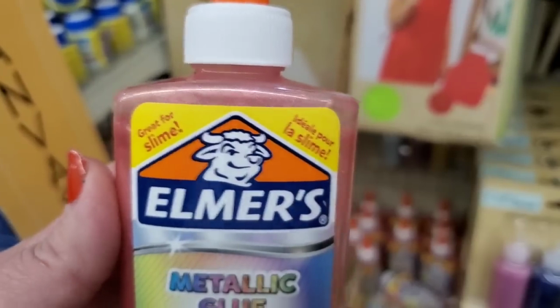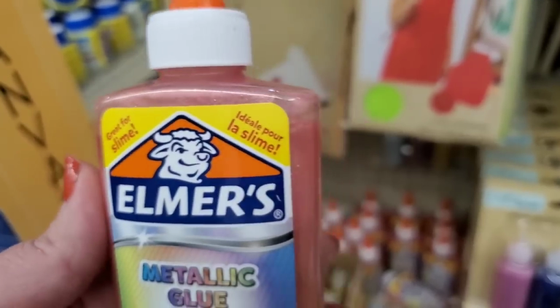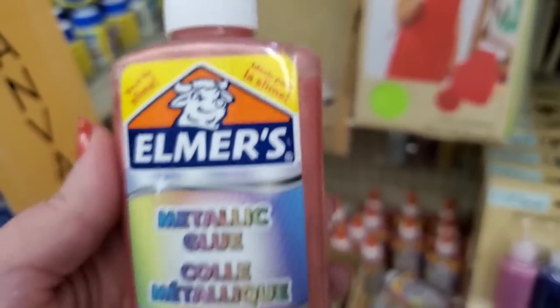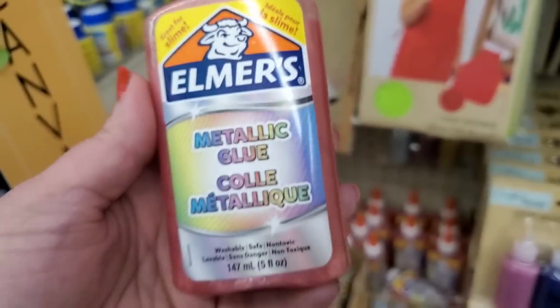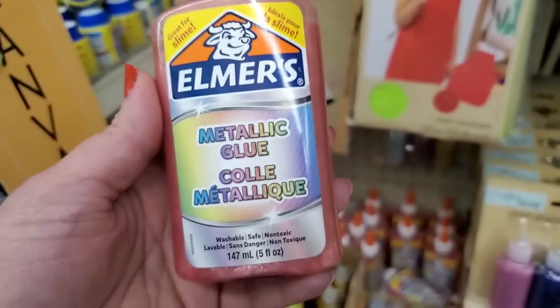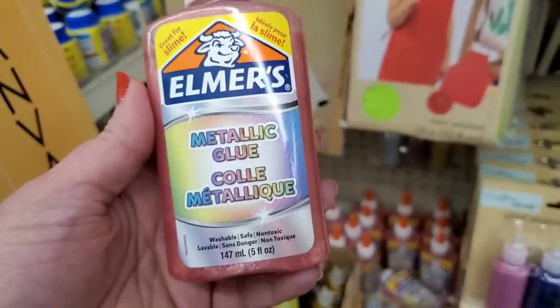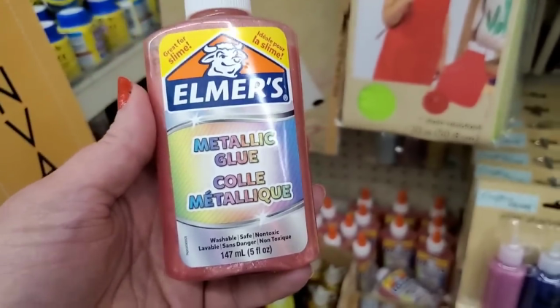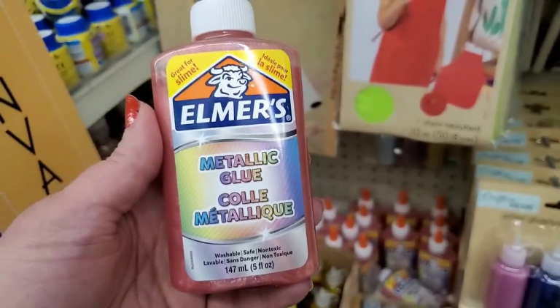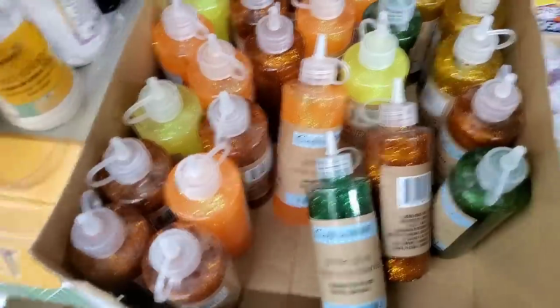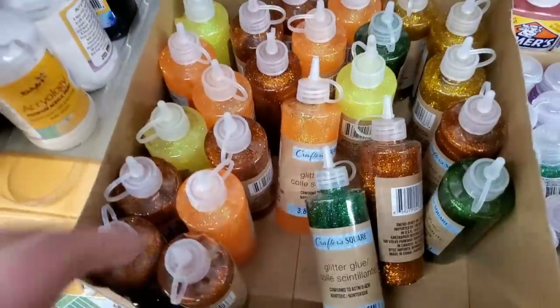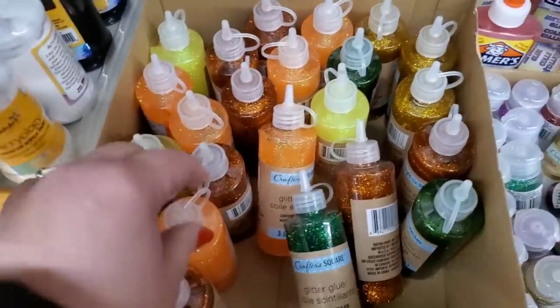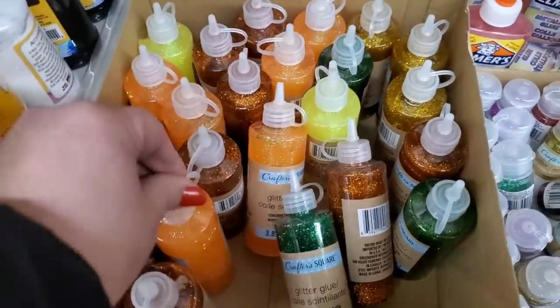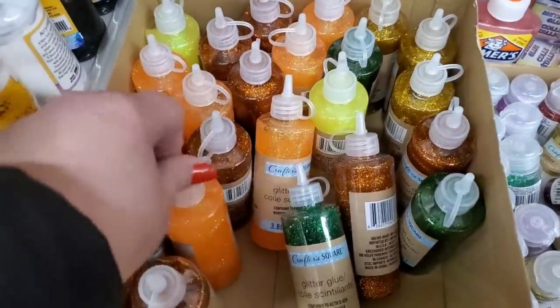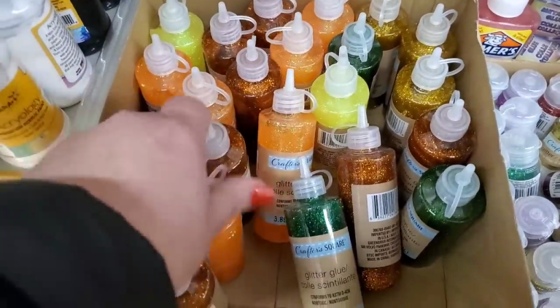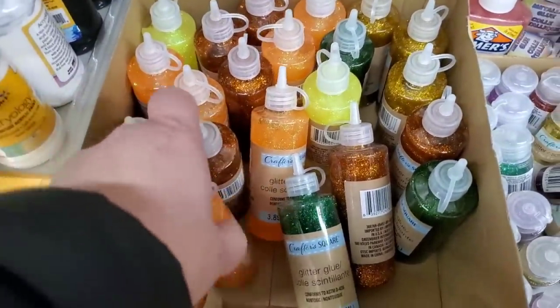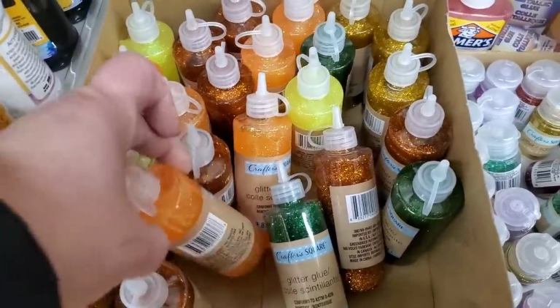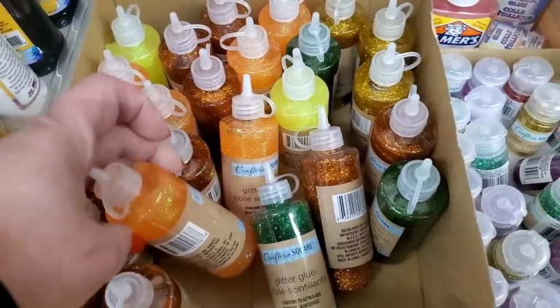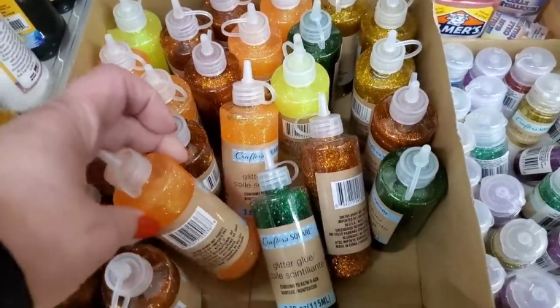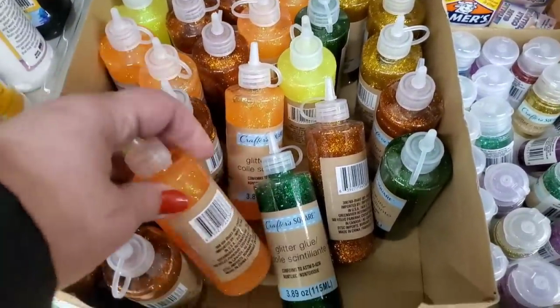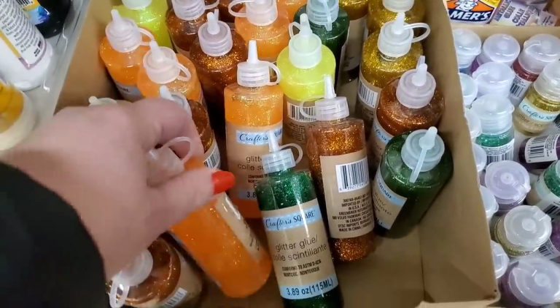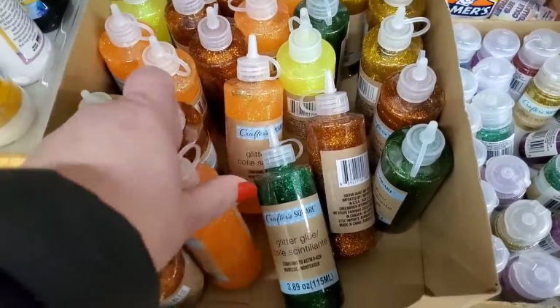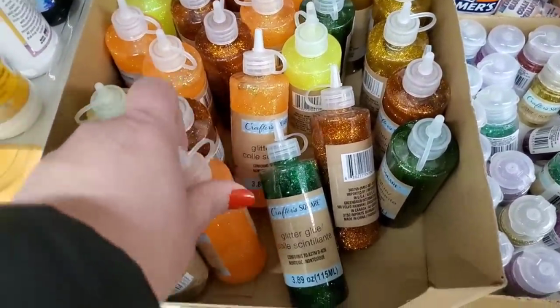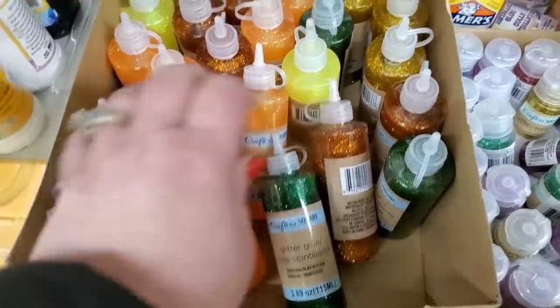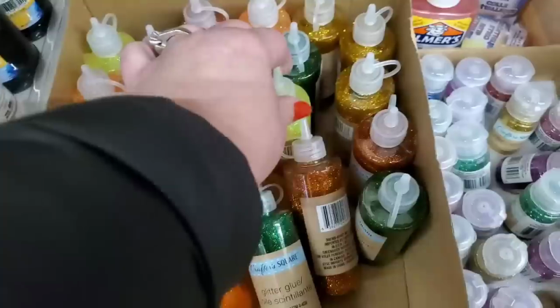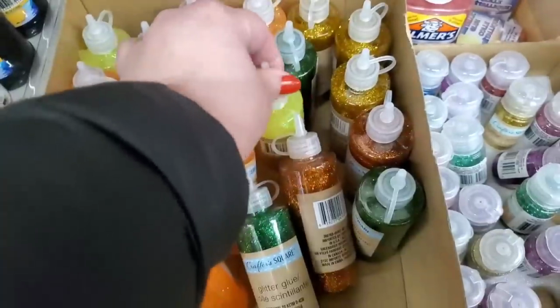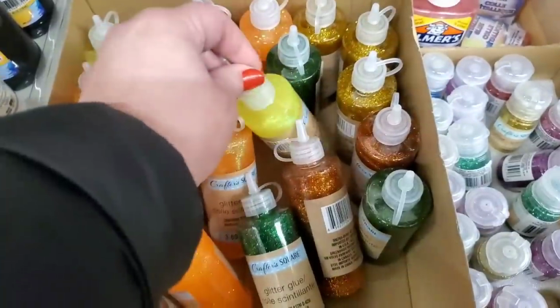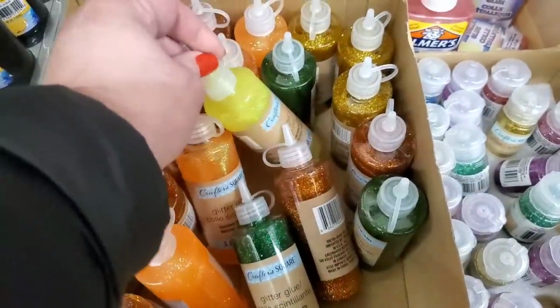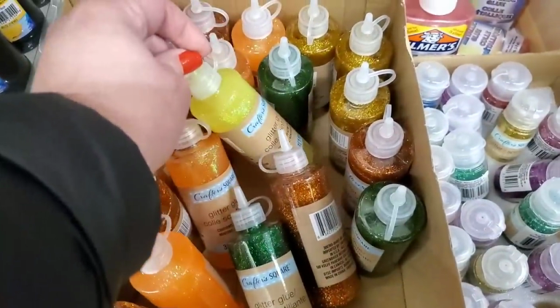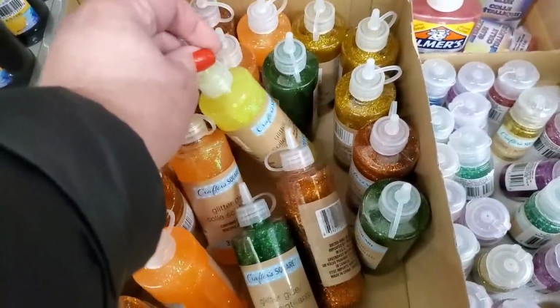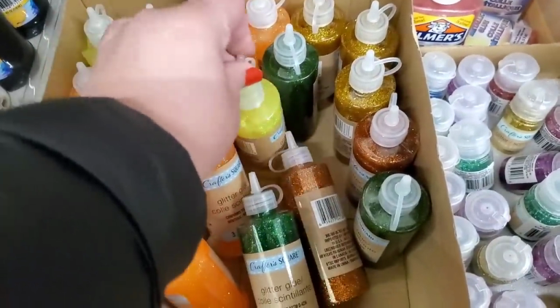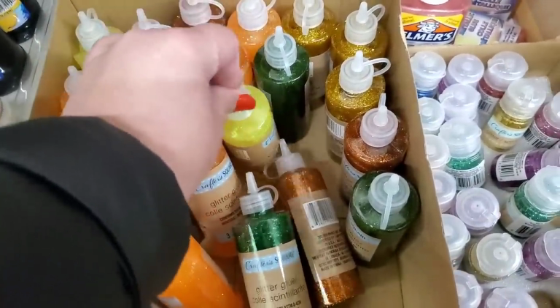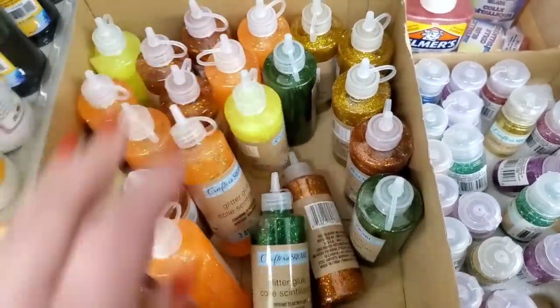It says it's great for slime — definitely would be. They have all of their beautiful glitter glues, which are also excellent for slime. And all of these great colors: yellow, orange, green.